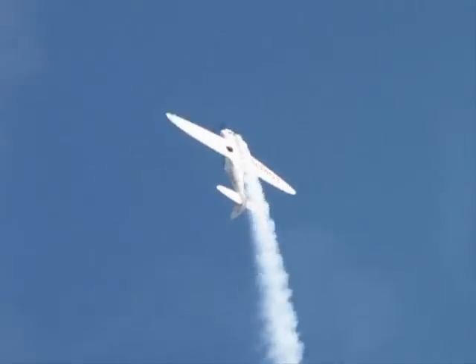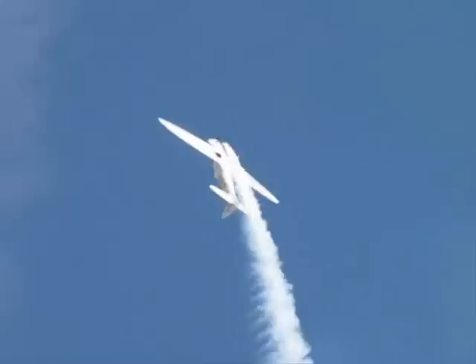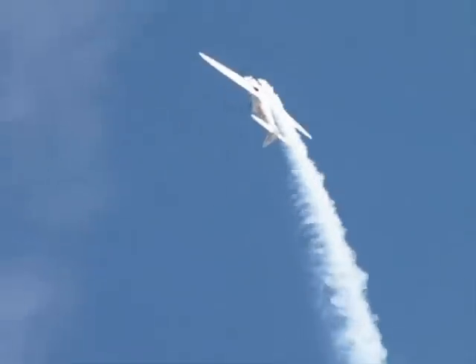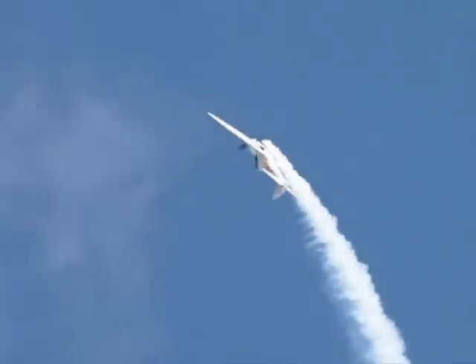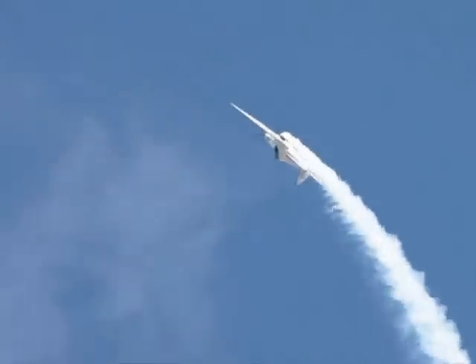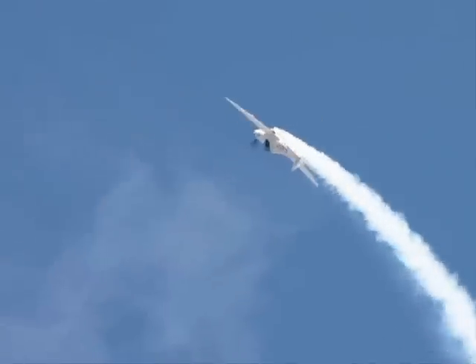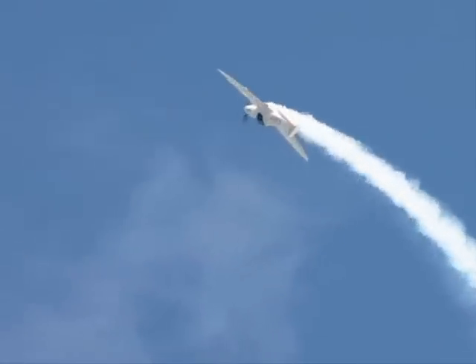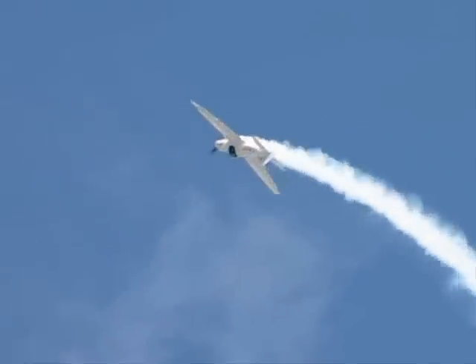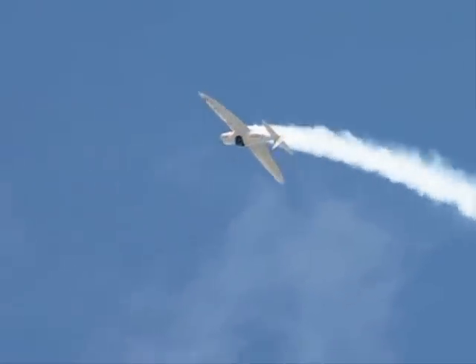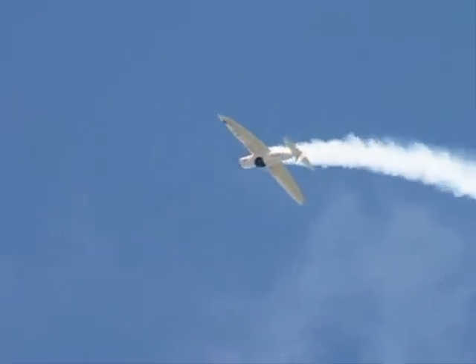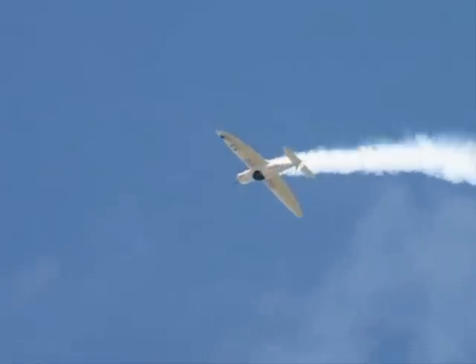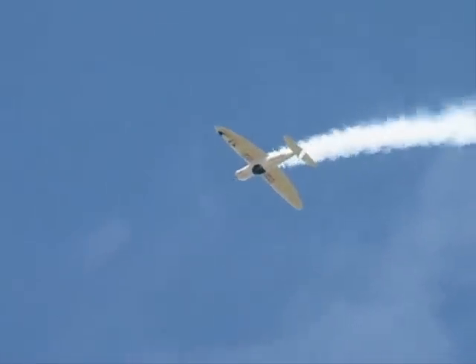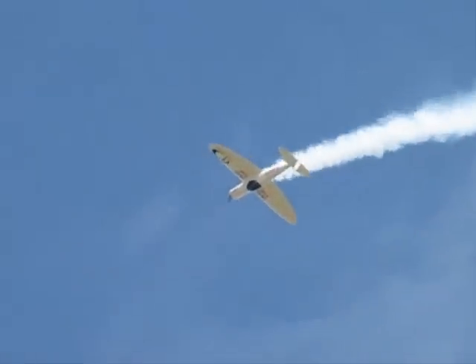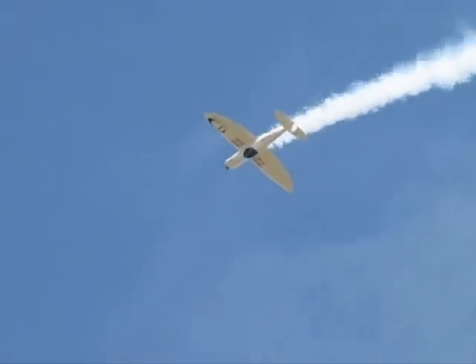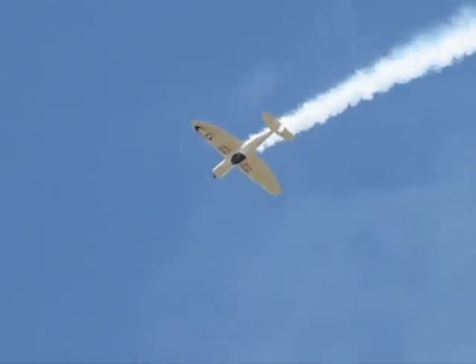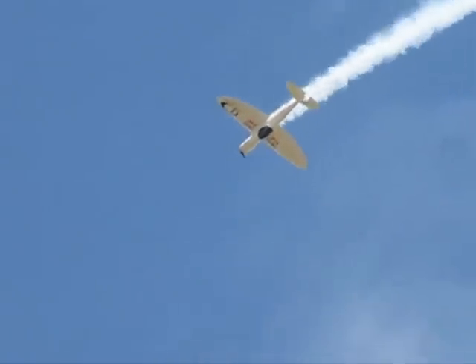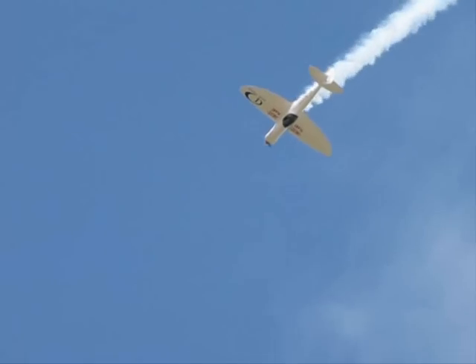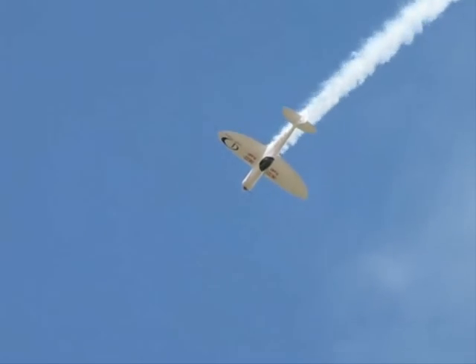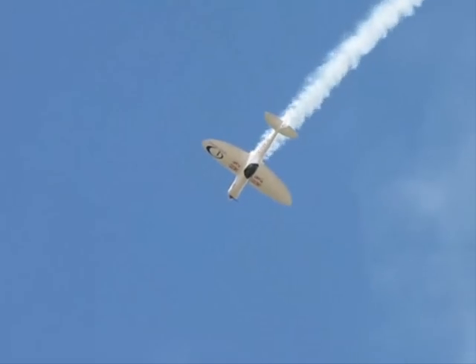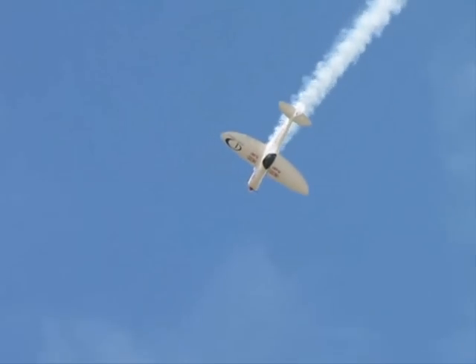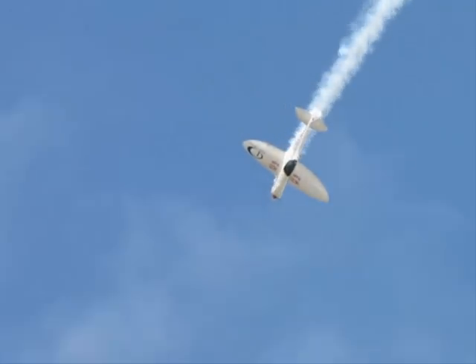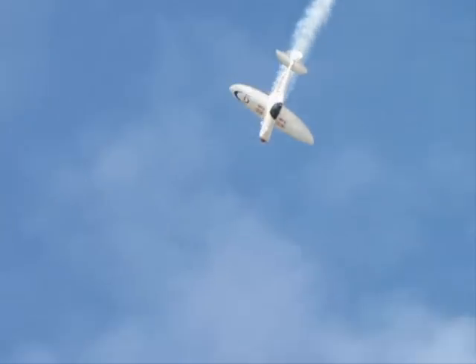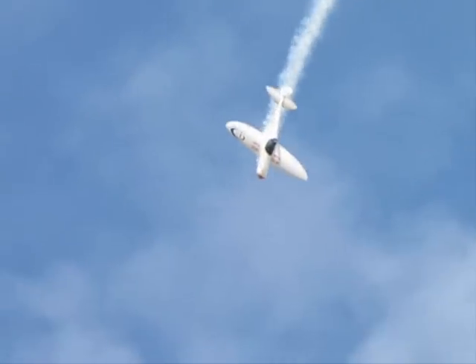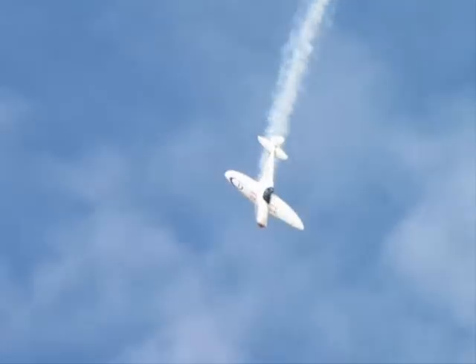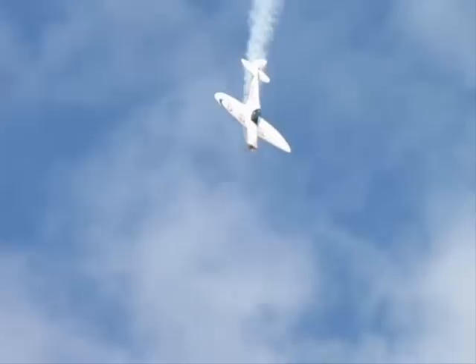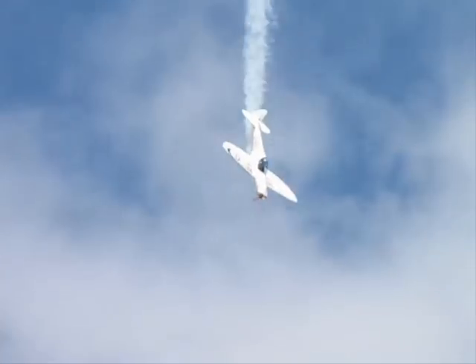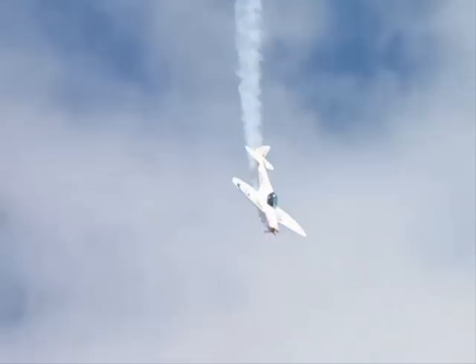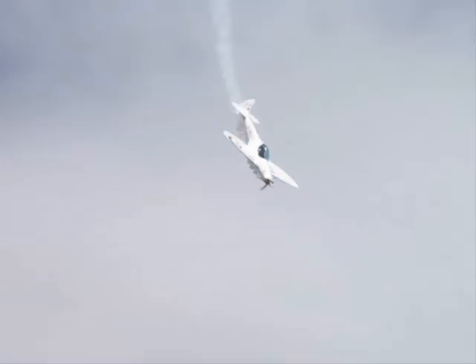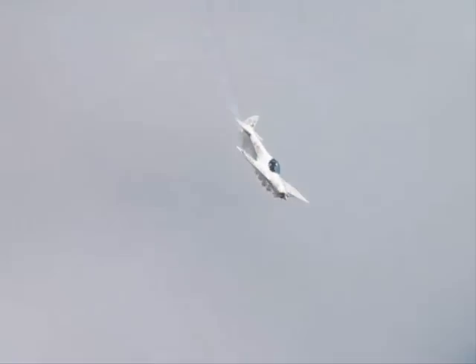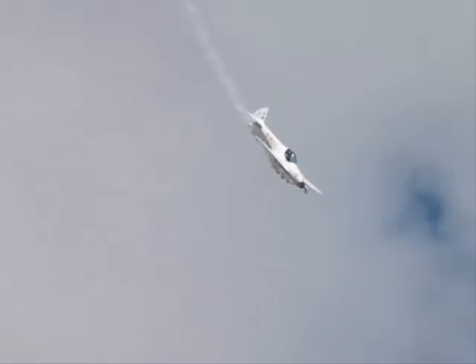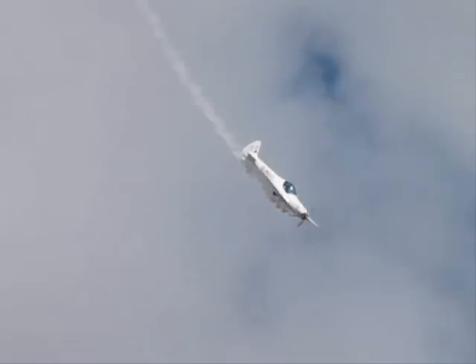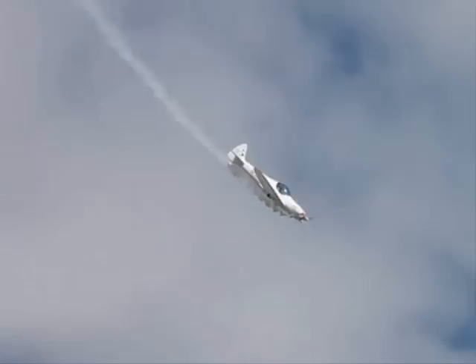But it also has amazing performance. This aircraft can cruise at 140 knots on 80 horsepower.